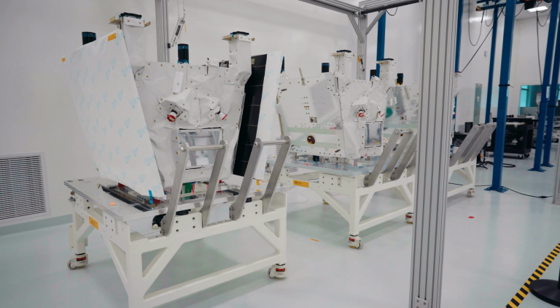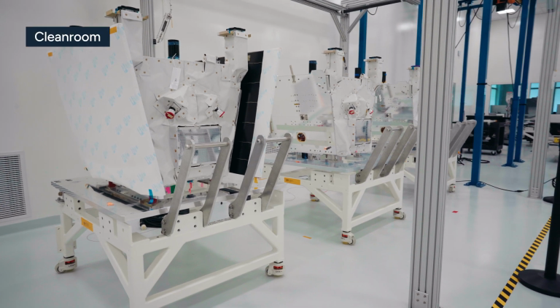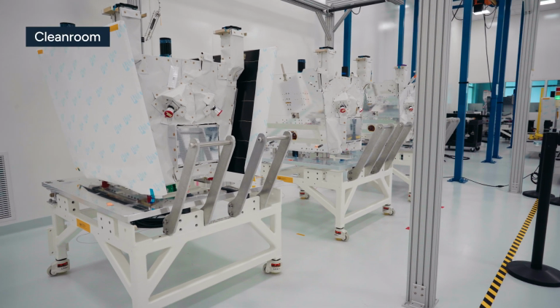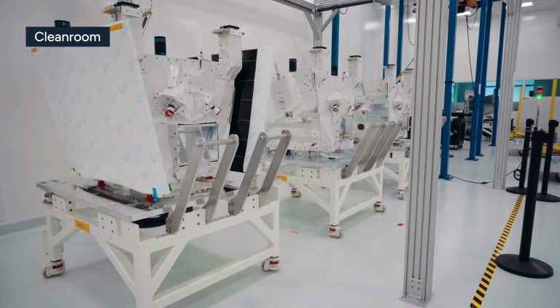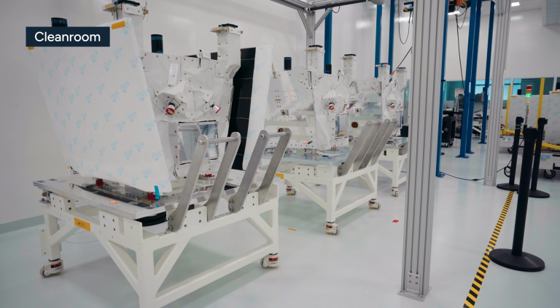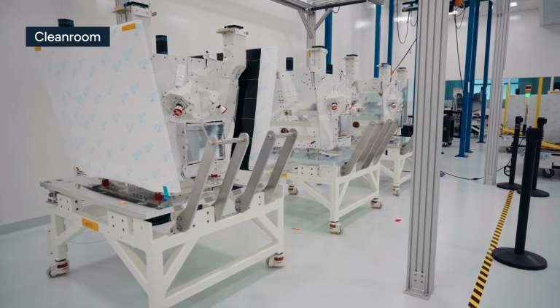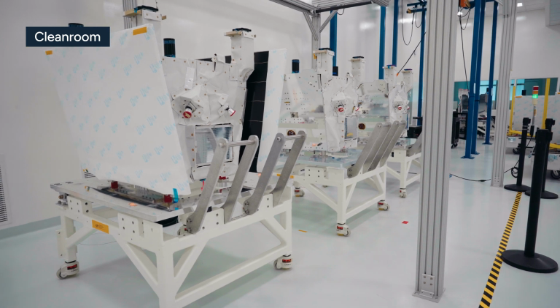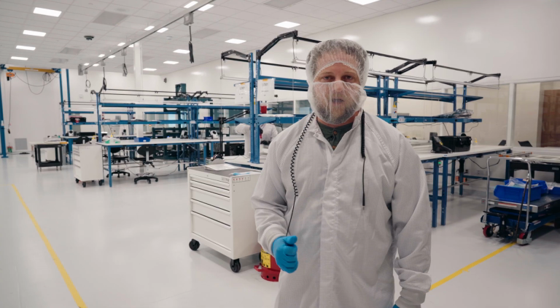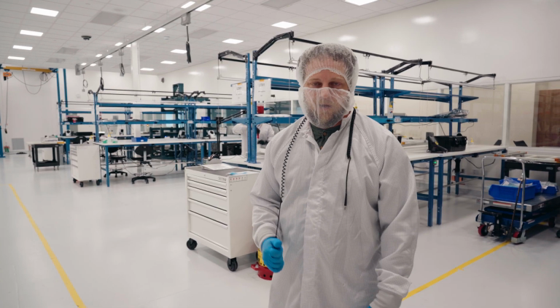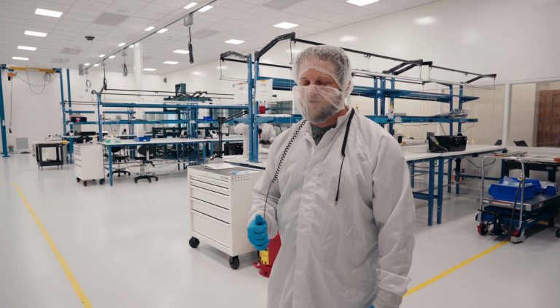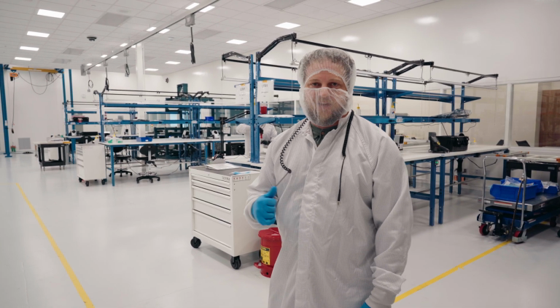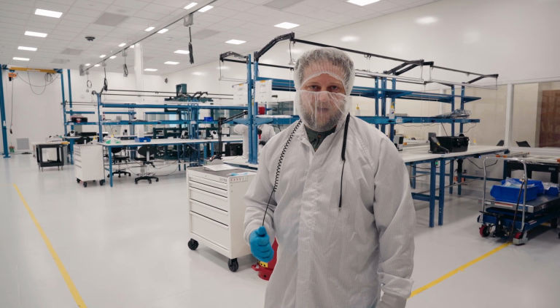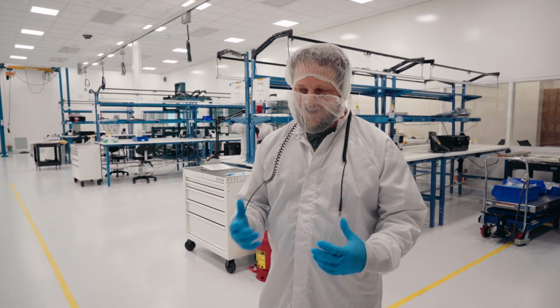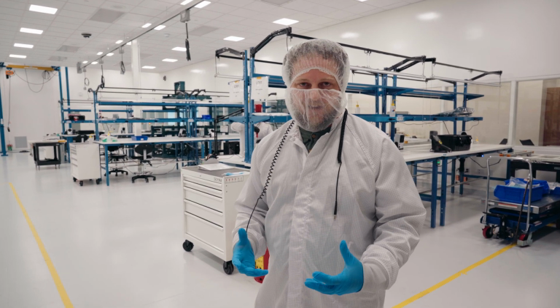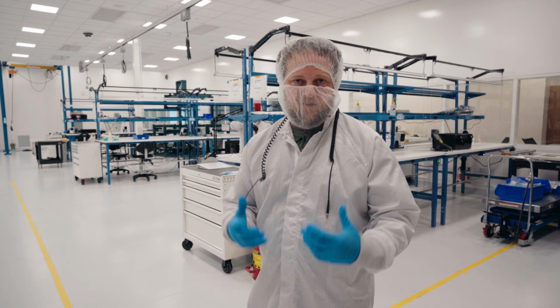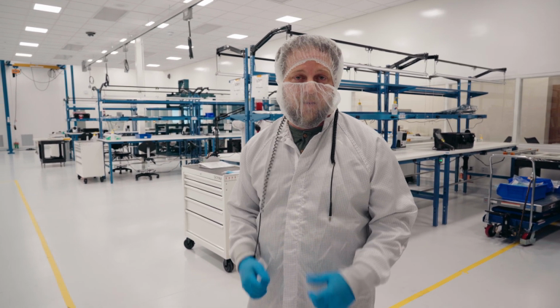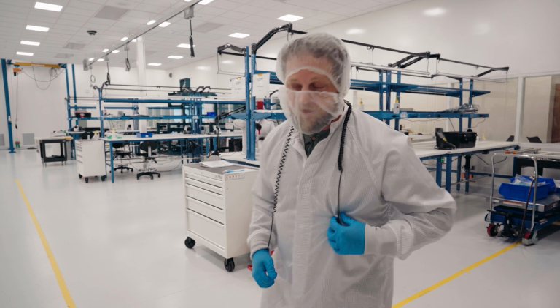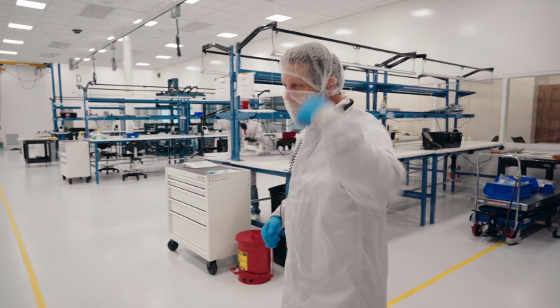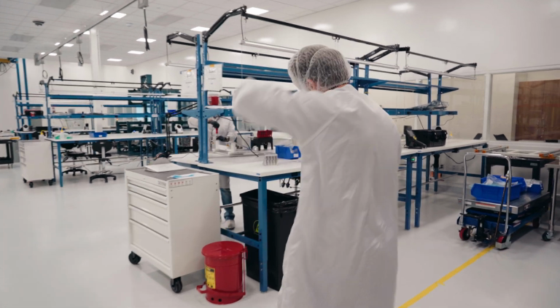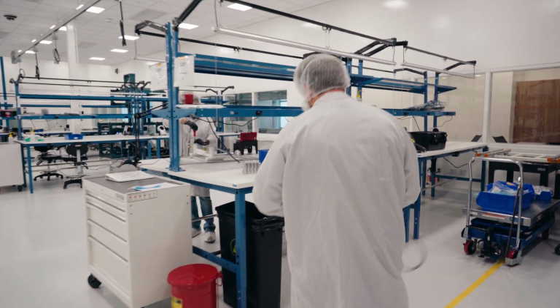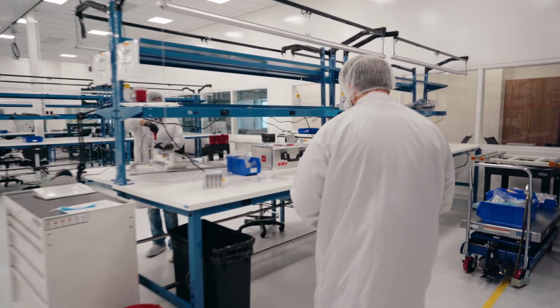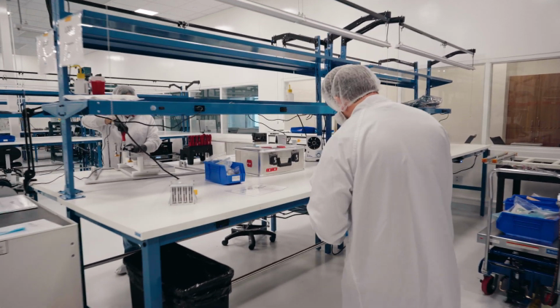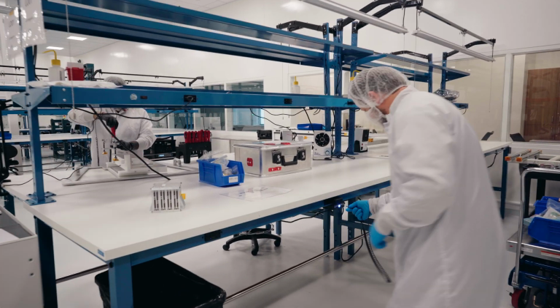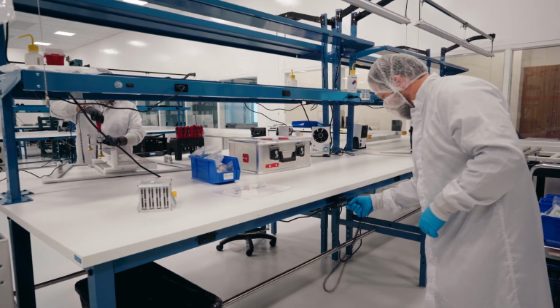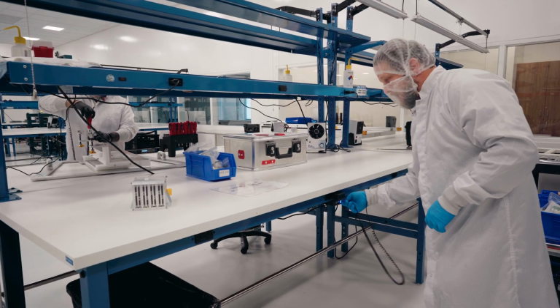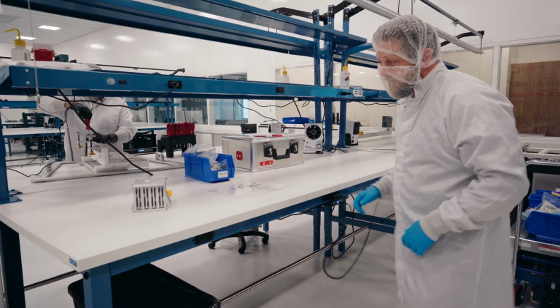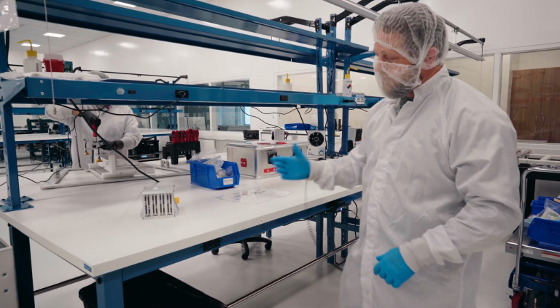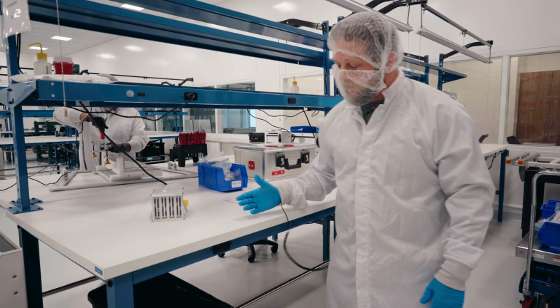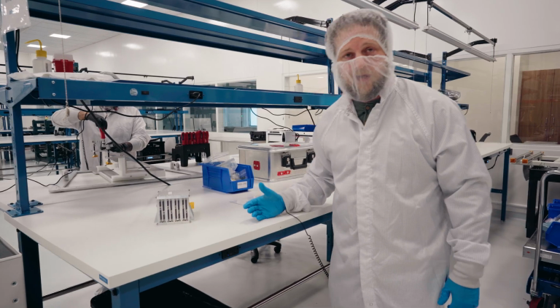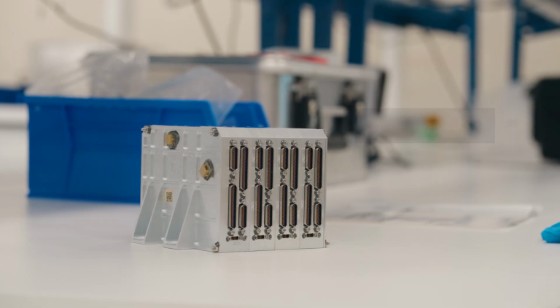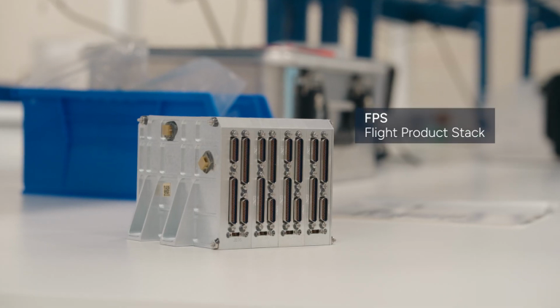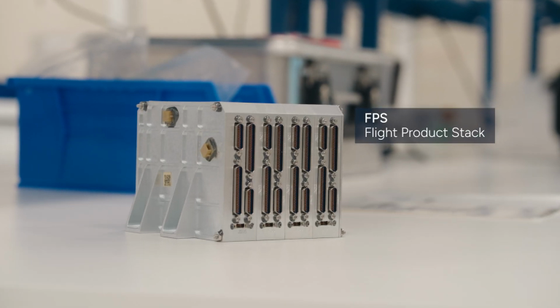Welcome to the INT Center — this is where the magic really happens. Let's talk about our hub: LOFT's standard way of adapting satellites to accommodate payloads. Over here we have a flight product stack, one of the key components in the hub. It allows us to control and communicate with payloads in the space vehicle.